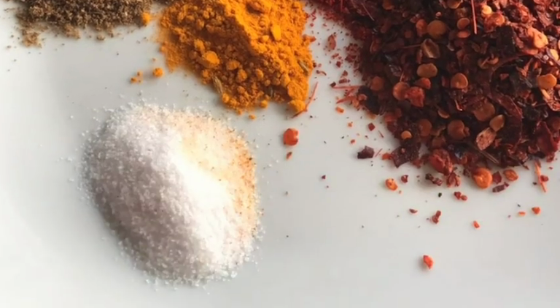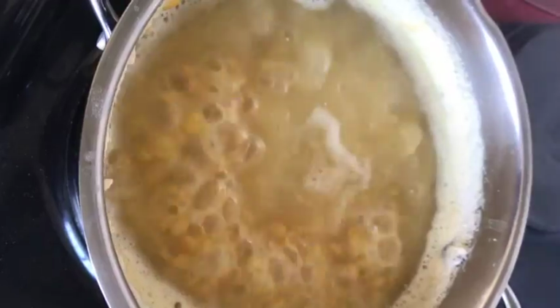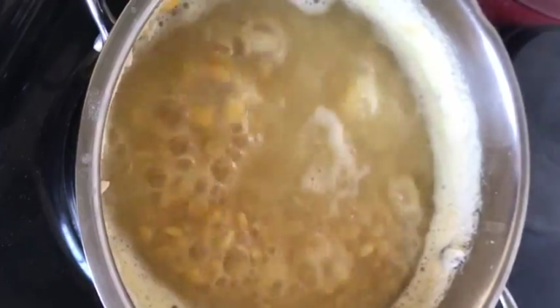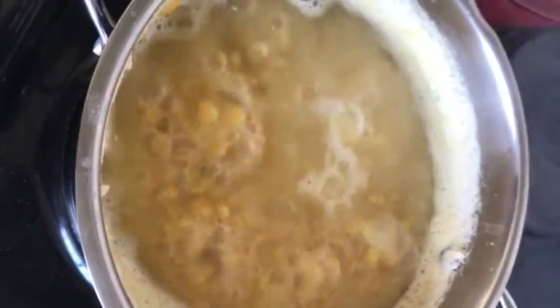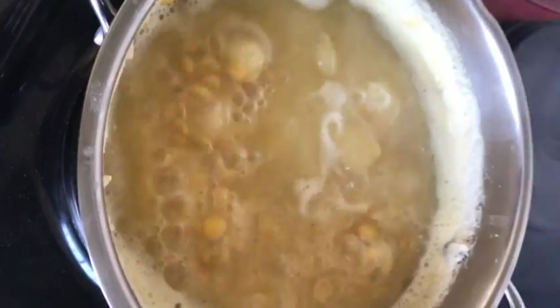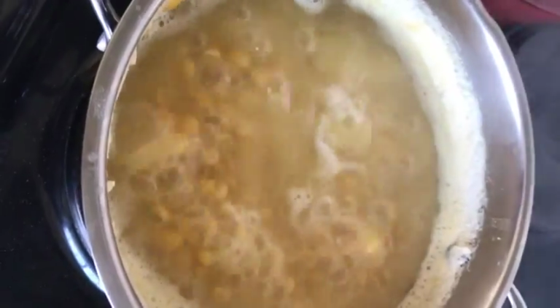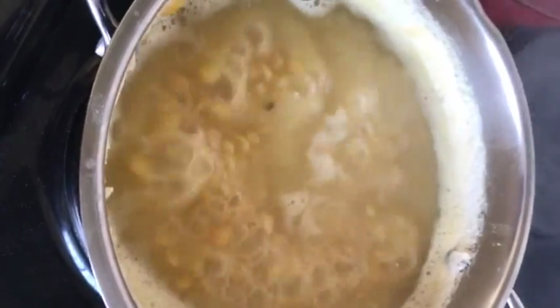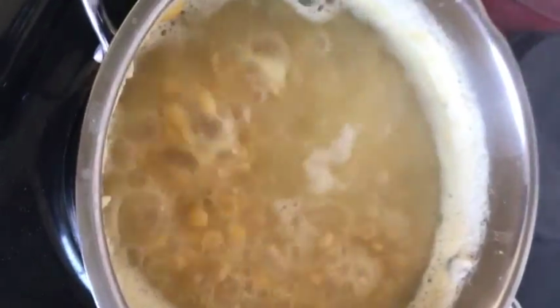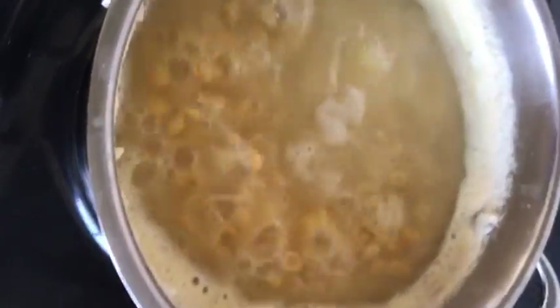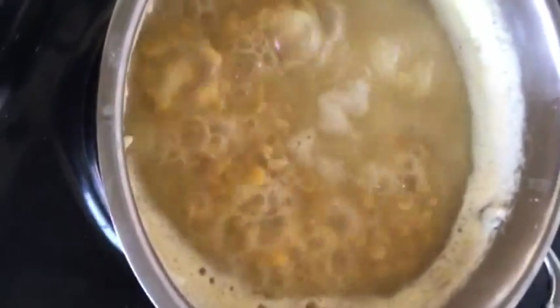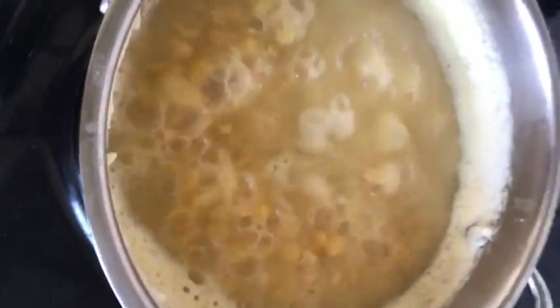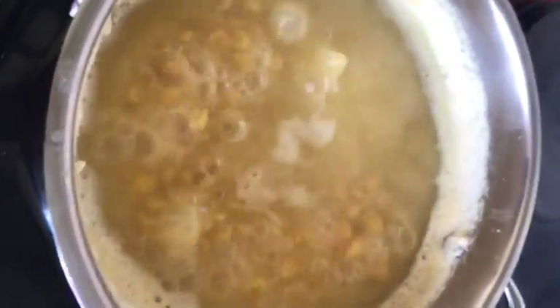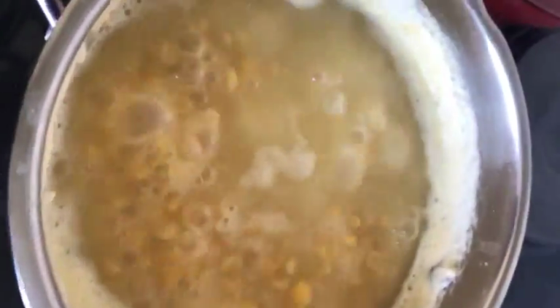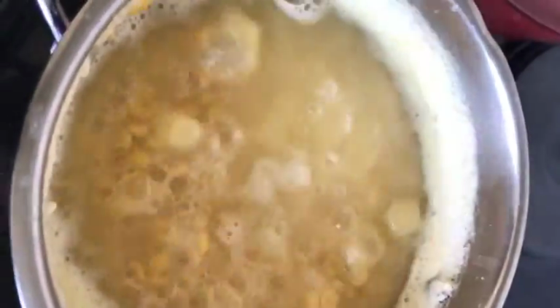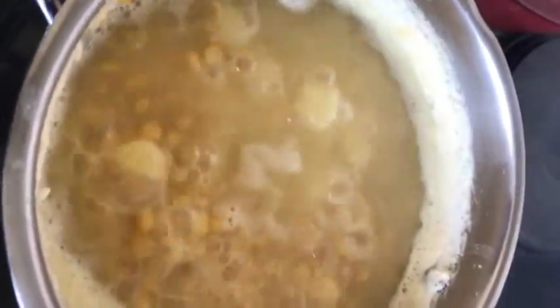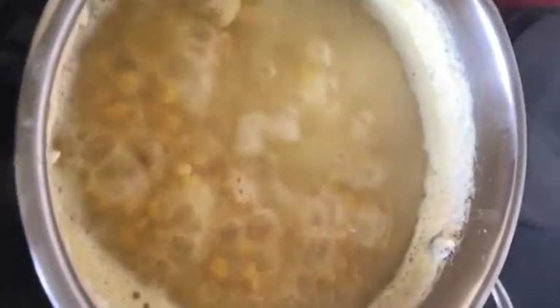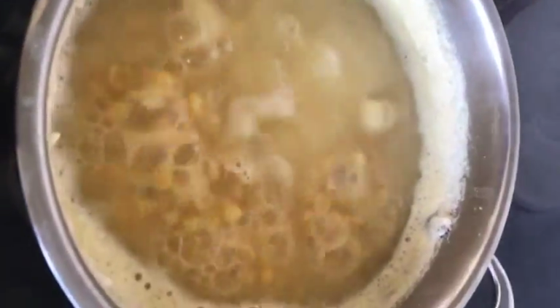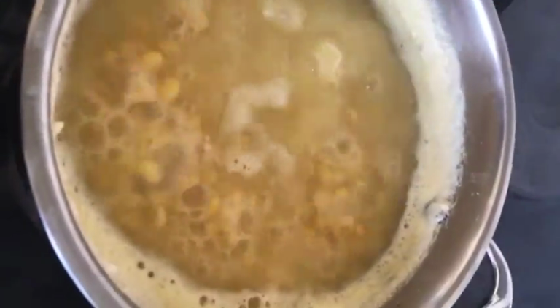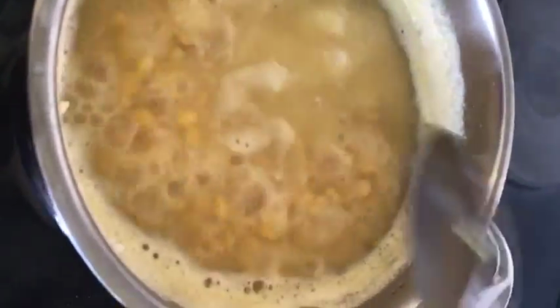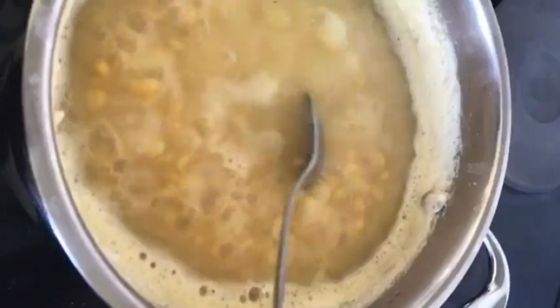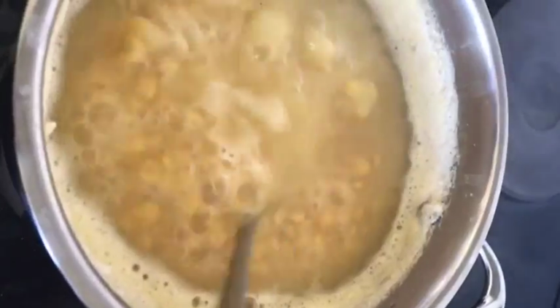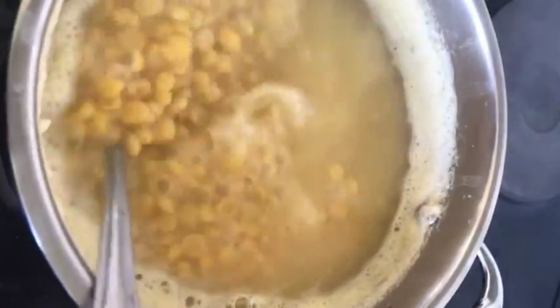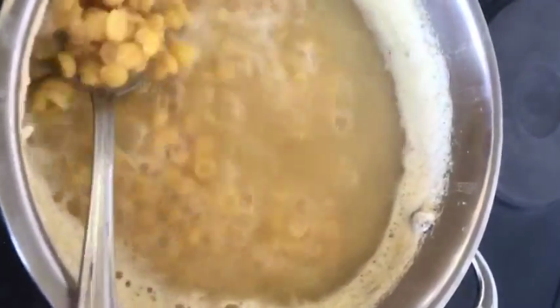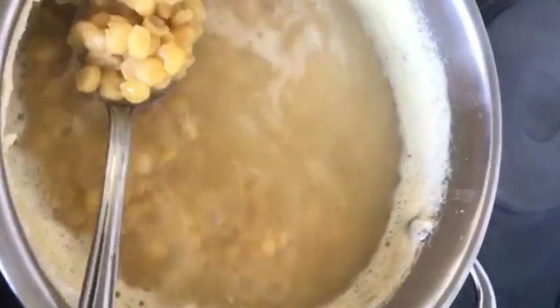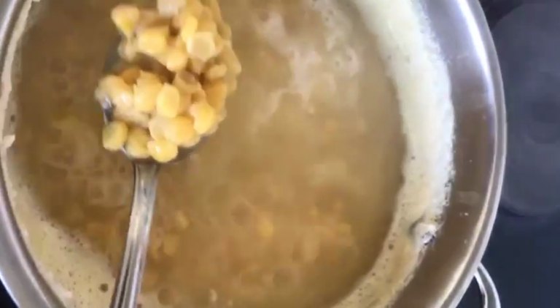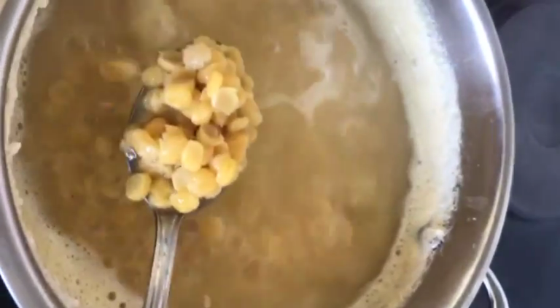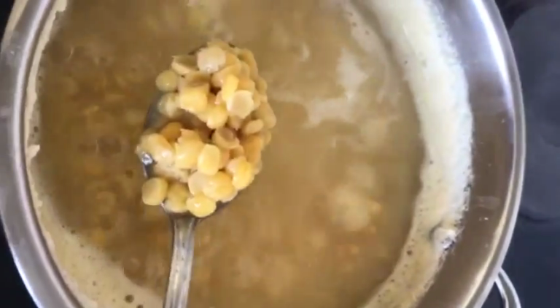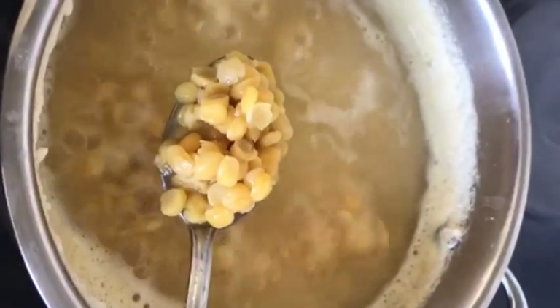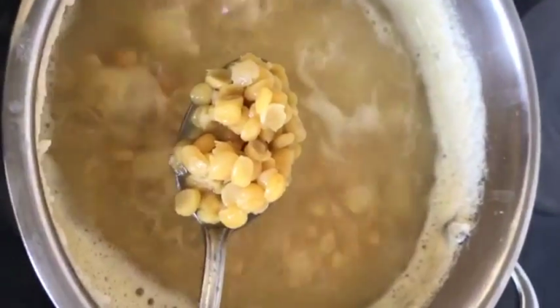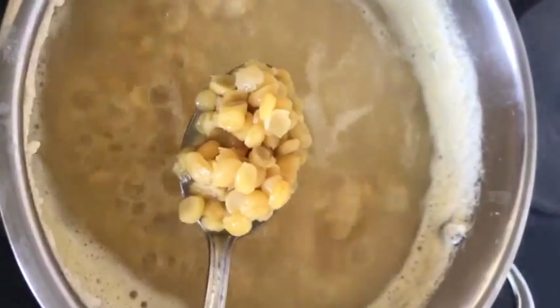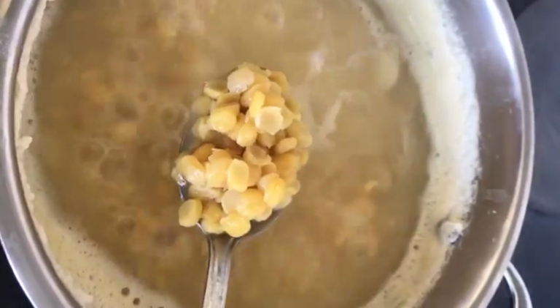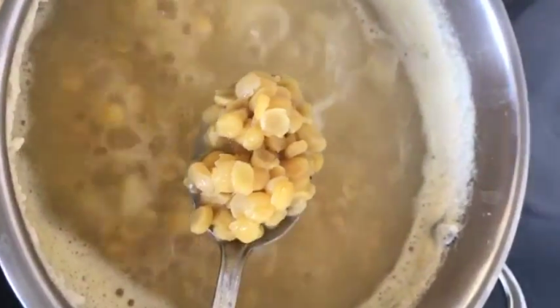Bubble, bubble, here comes trouble — well actually no, it's chanadal! Welcome to another edition of Chalo Kawa. Today we are making chanadal.